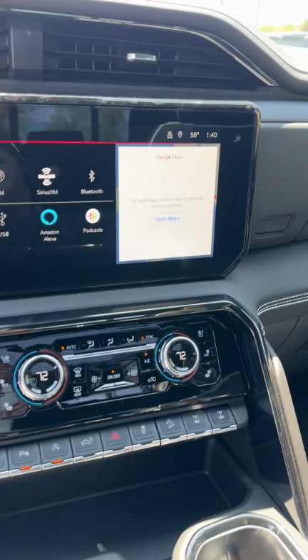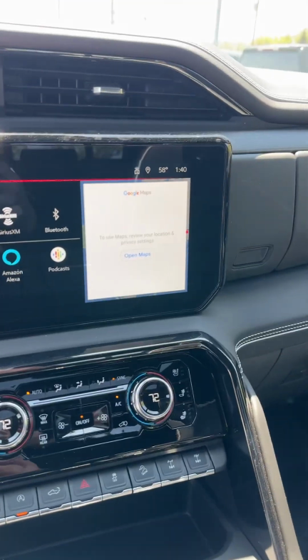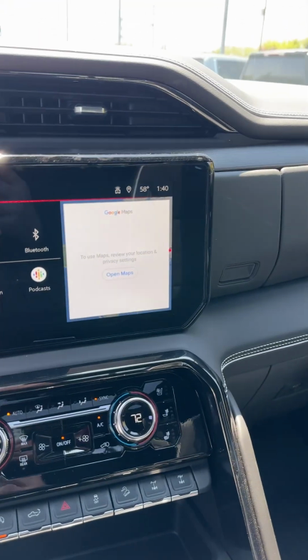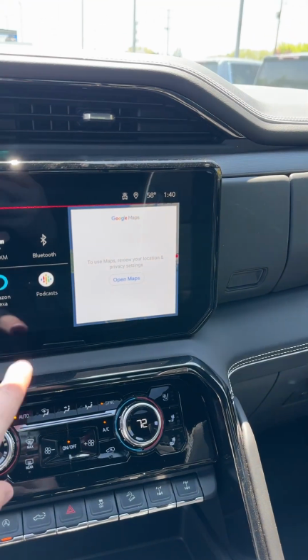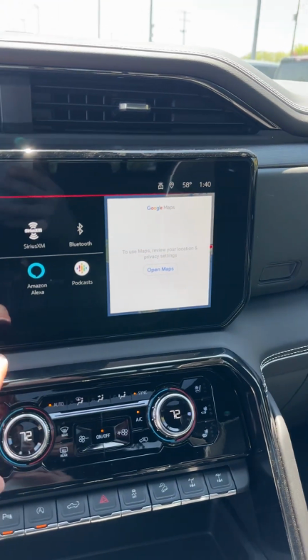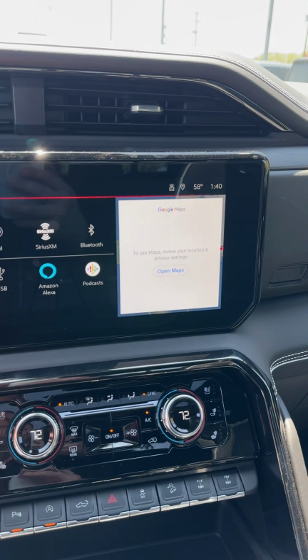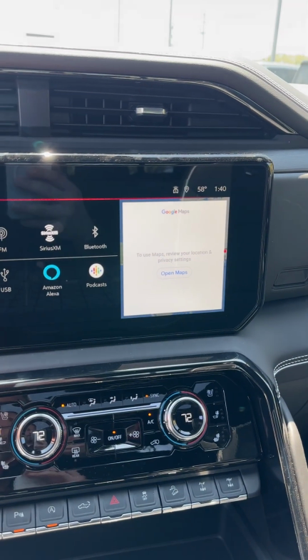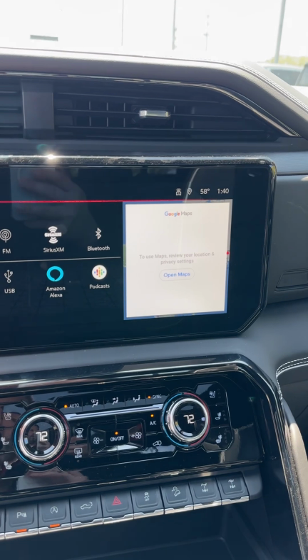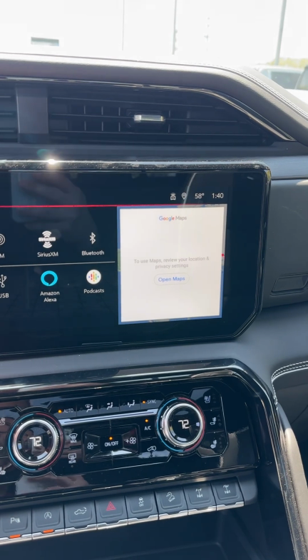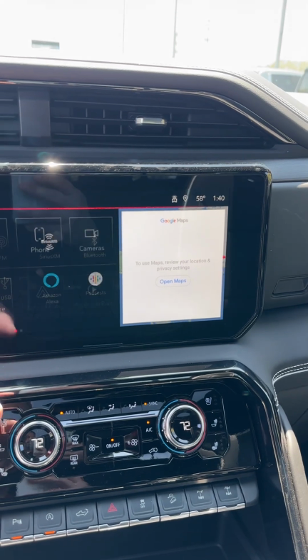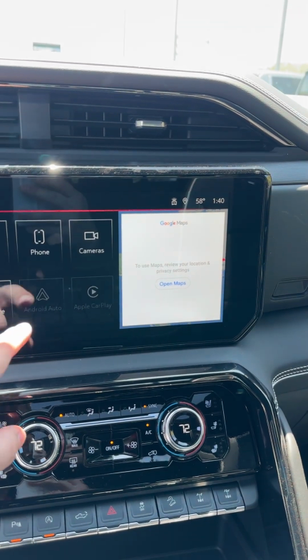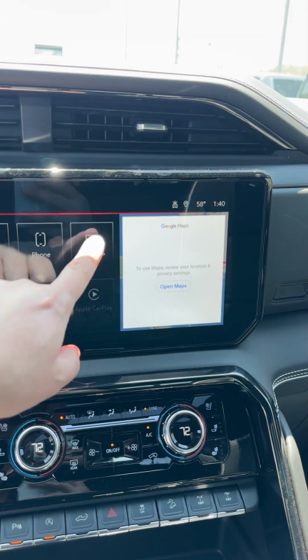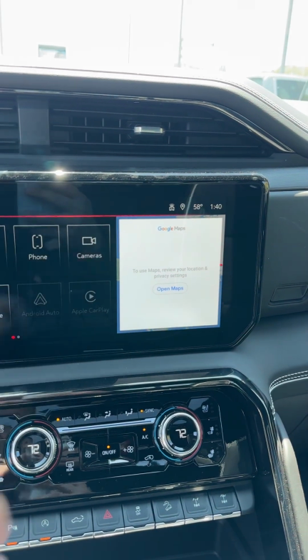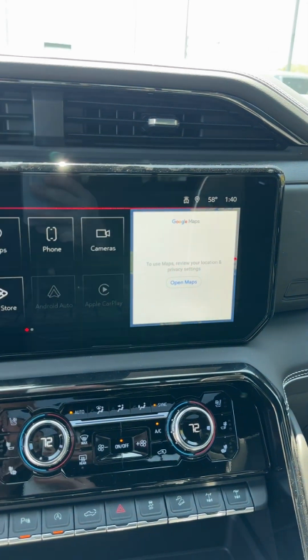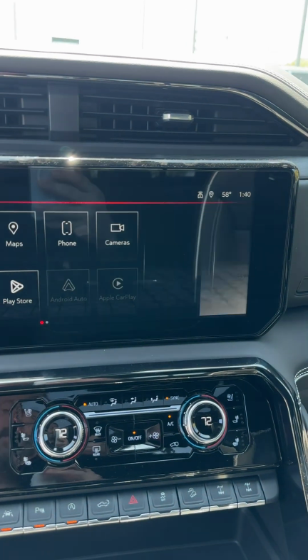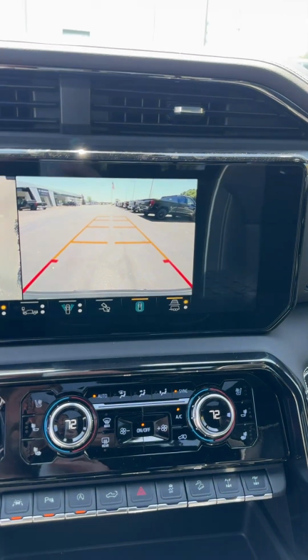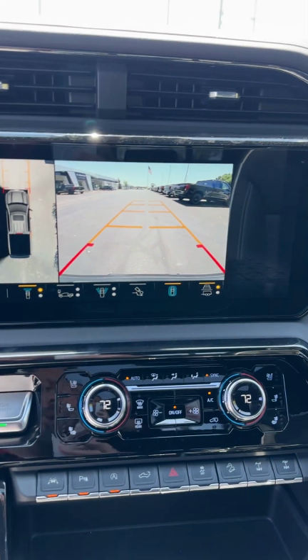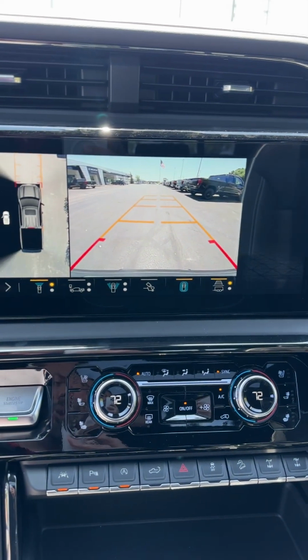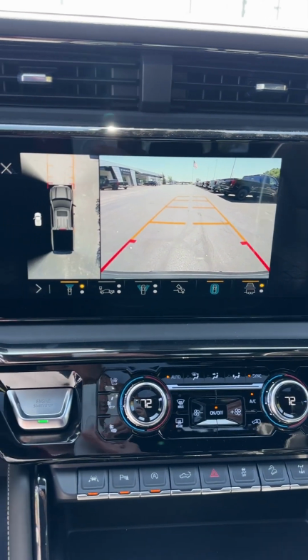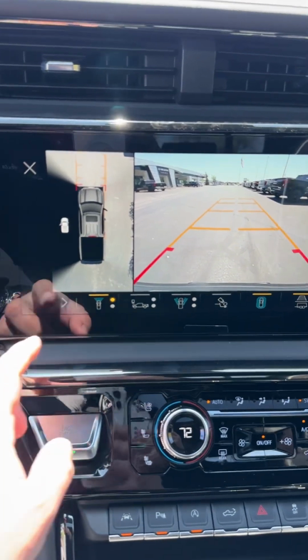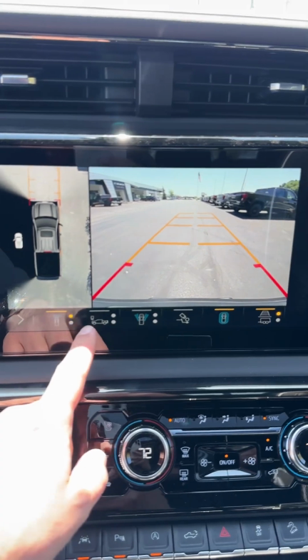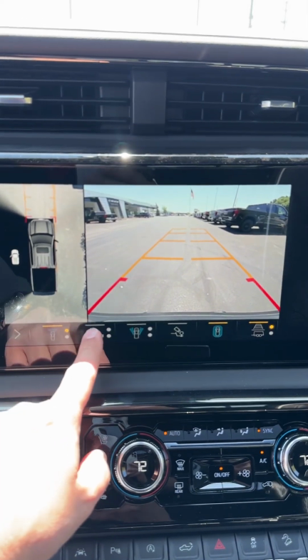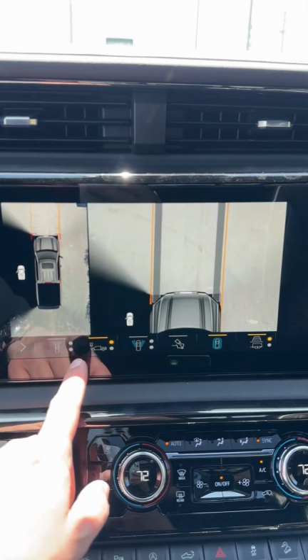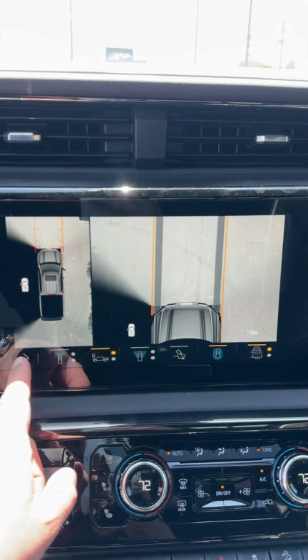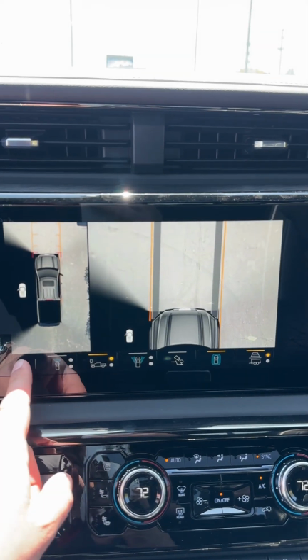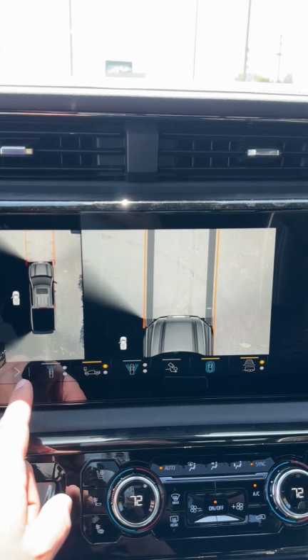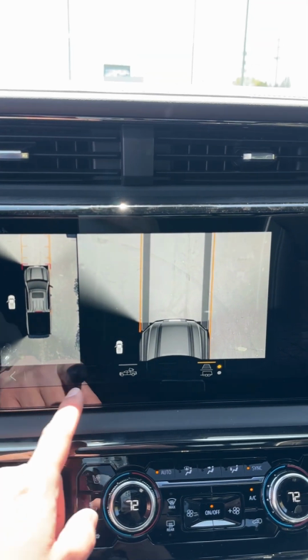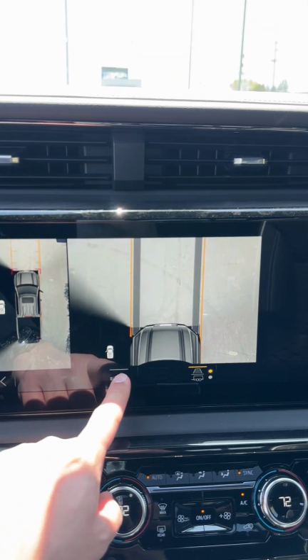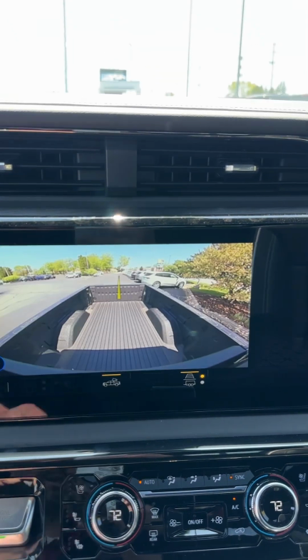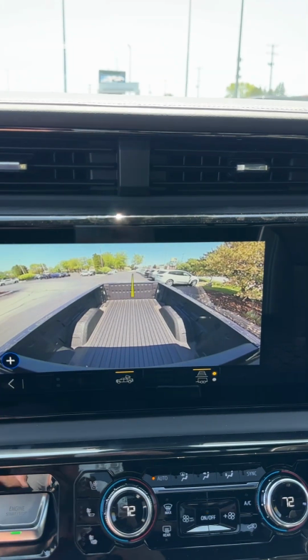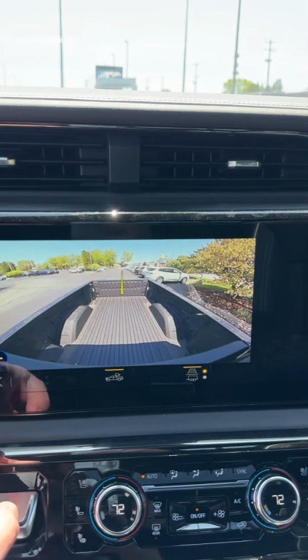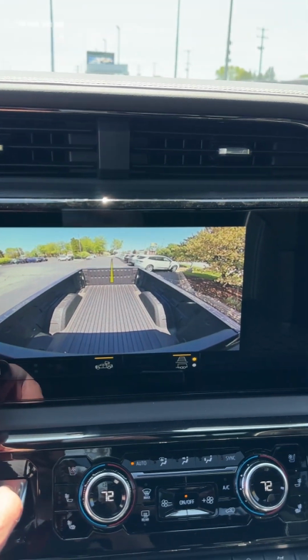On this, you do have a ton of different camera views as well. It's pretty slick — all the different stuff you can do with this. You can have trailer cameras, looking up overhead, all sorts of stuff for fifth wheel hook-up.